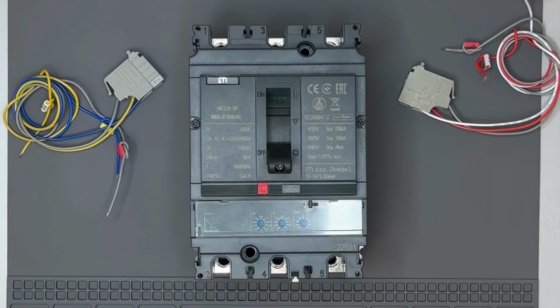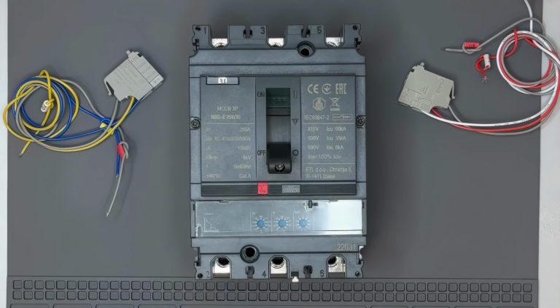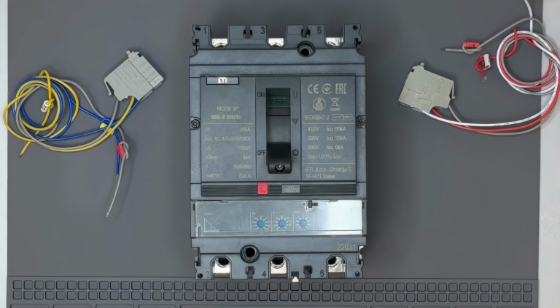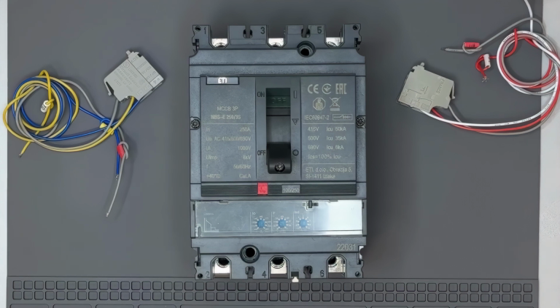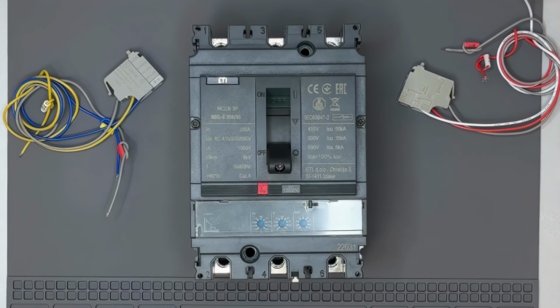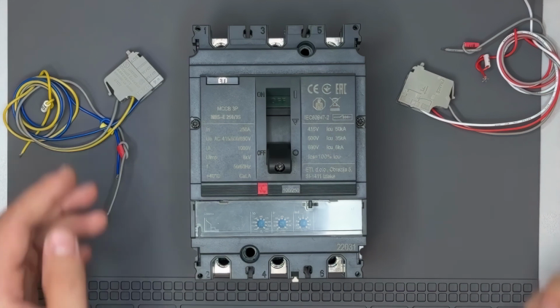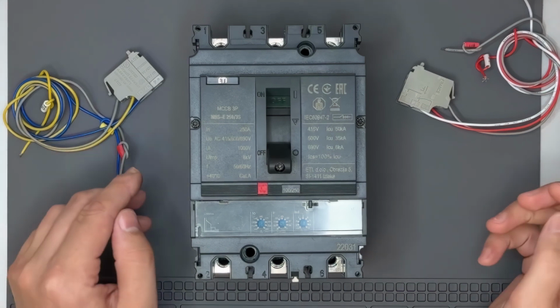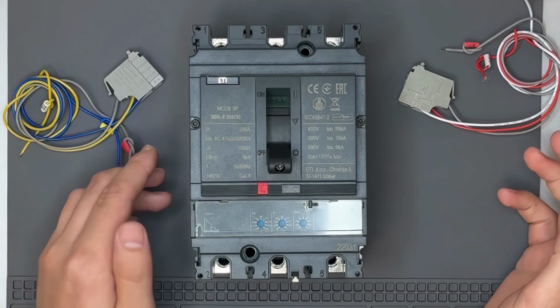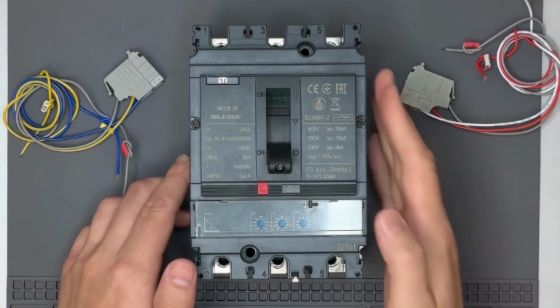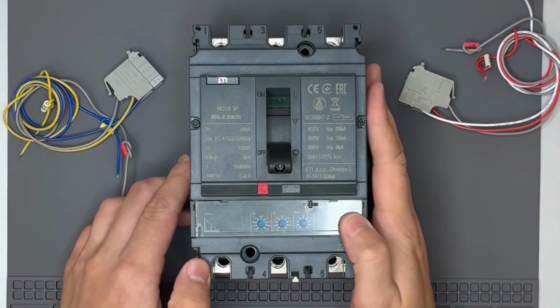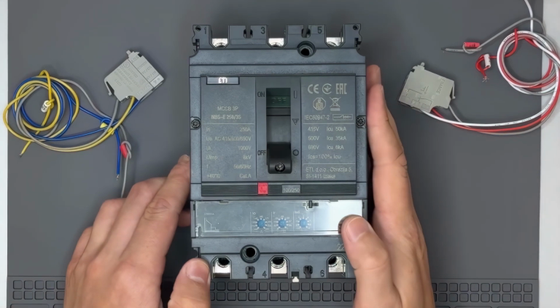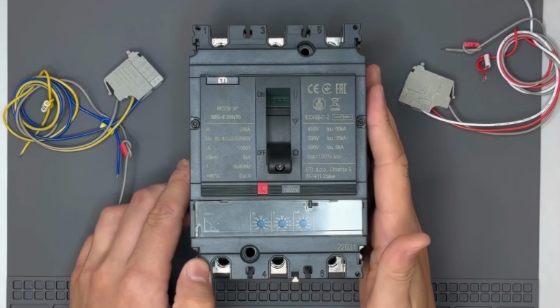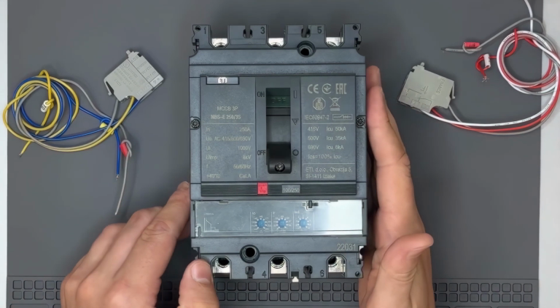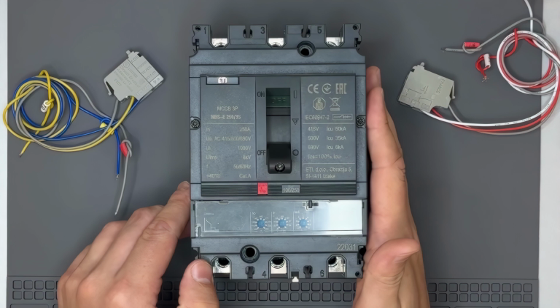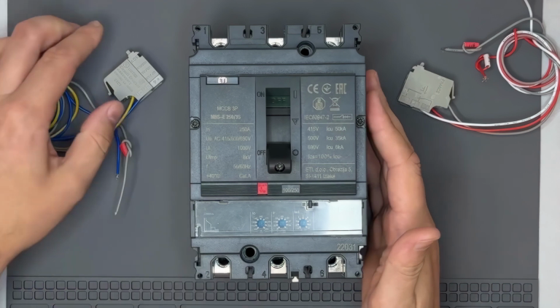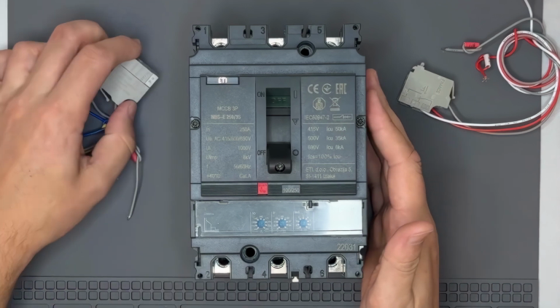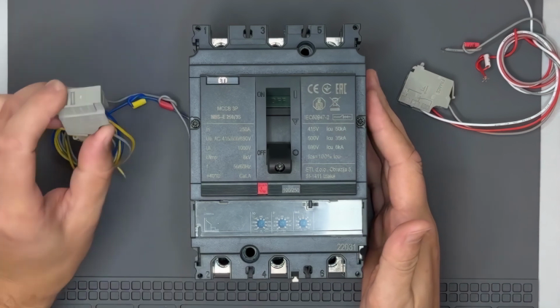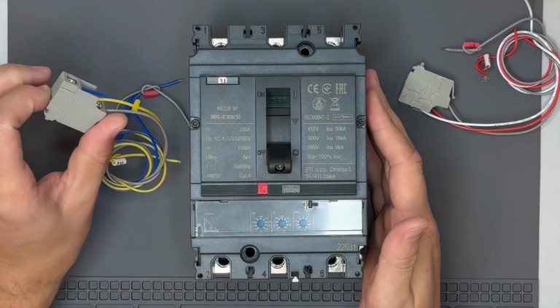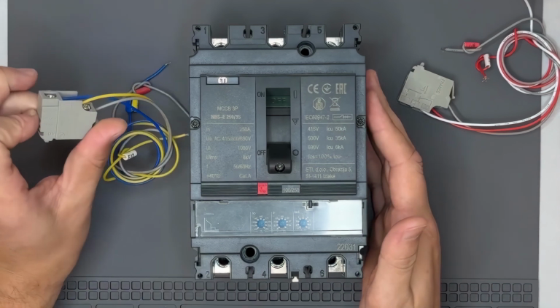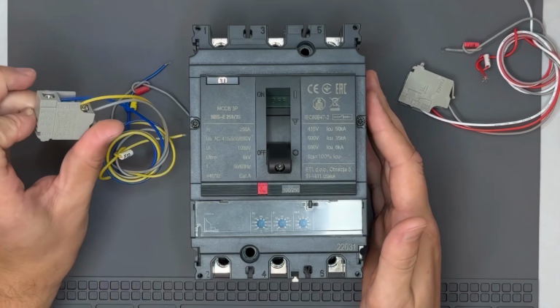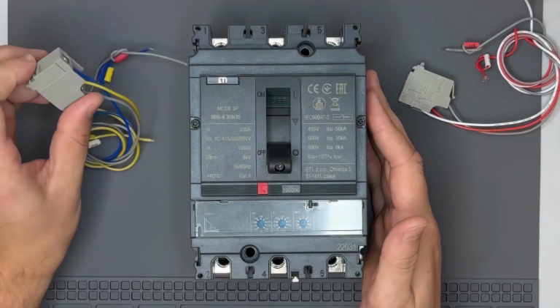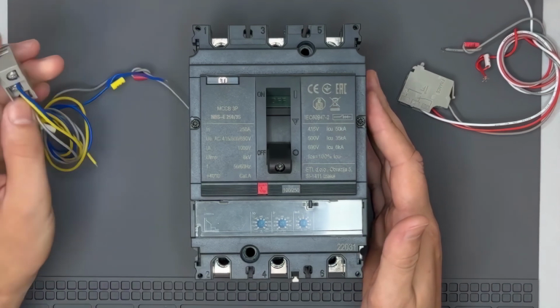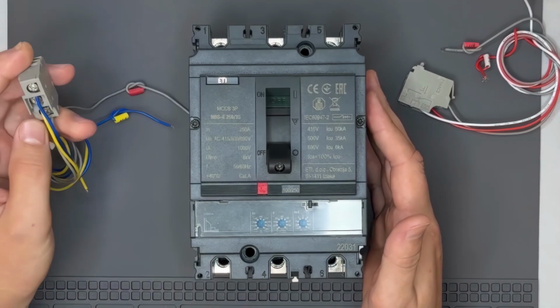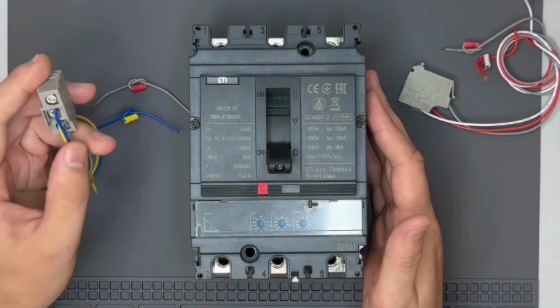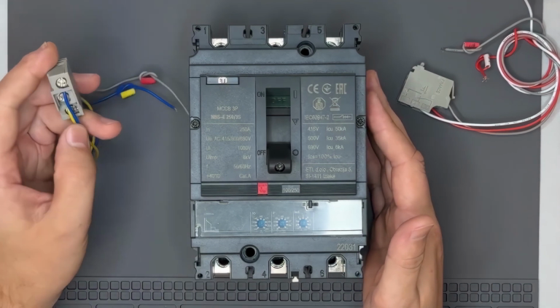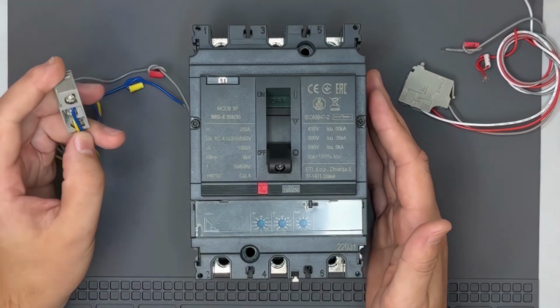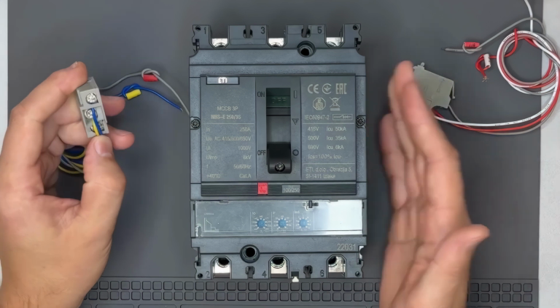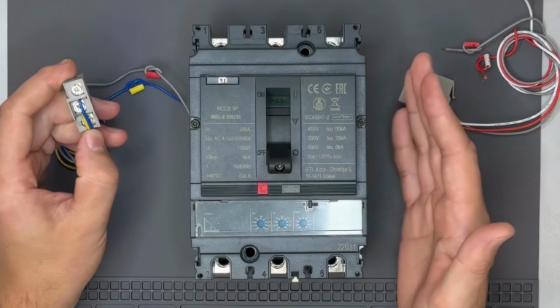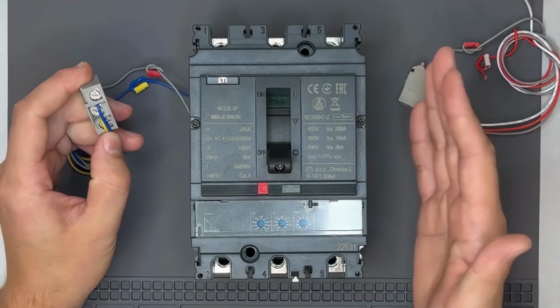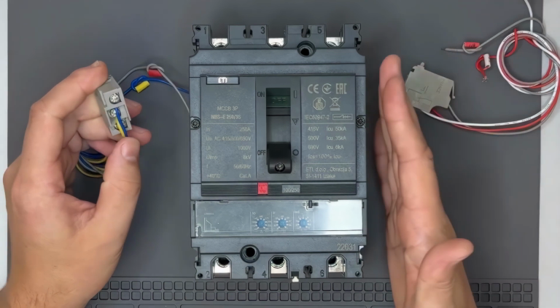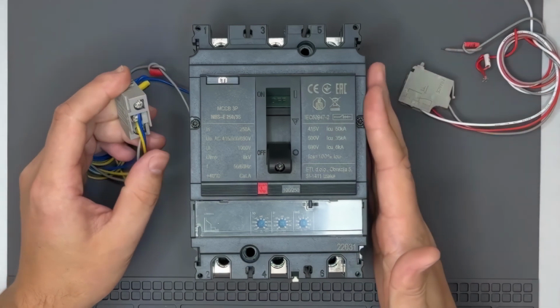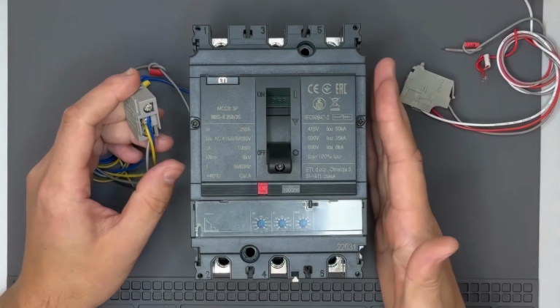Hello everyone. Today, we'll be installing some internal accessories on the Etibreak NBS molded case circuit breaker. Specifically, we'll install an auxiliary contact block PS, which is used for remote indication of the breaker's on or off position.